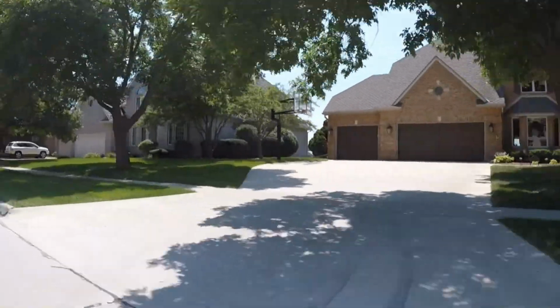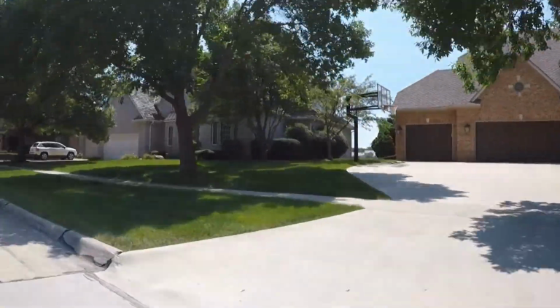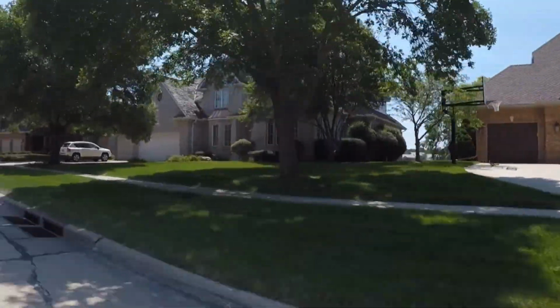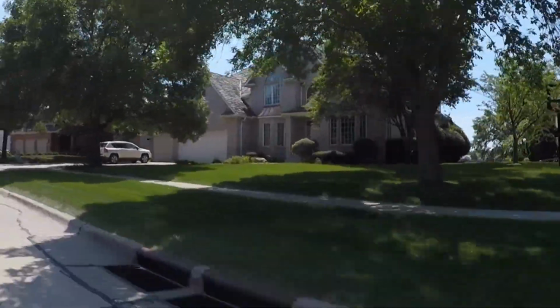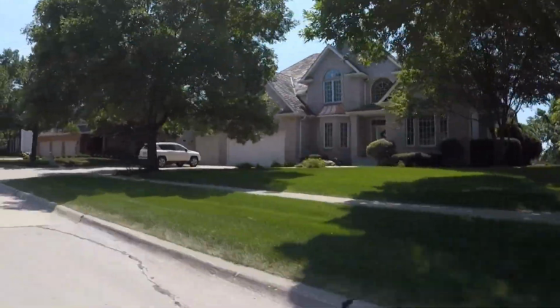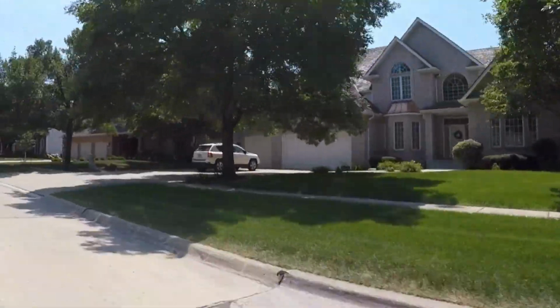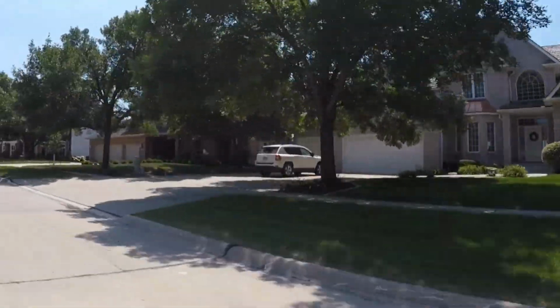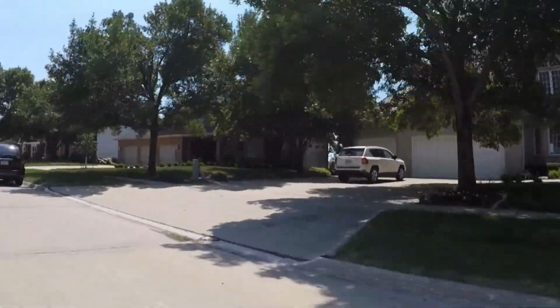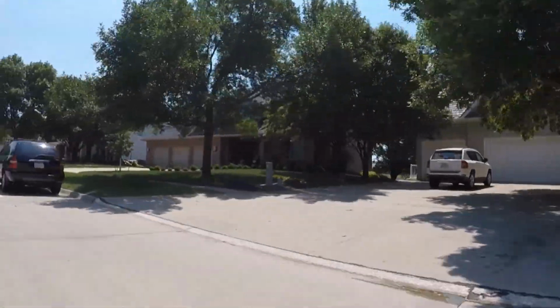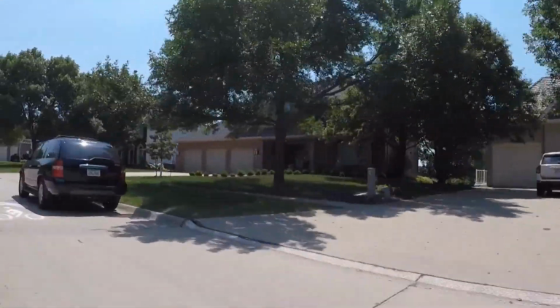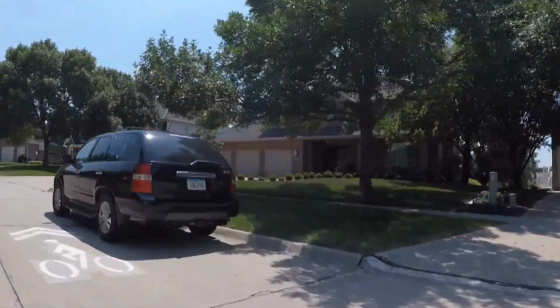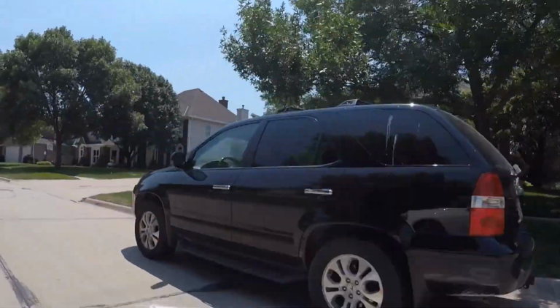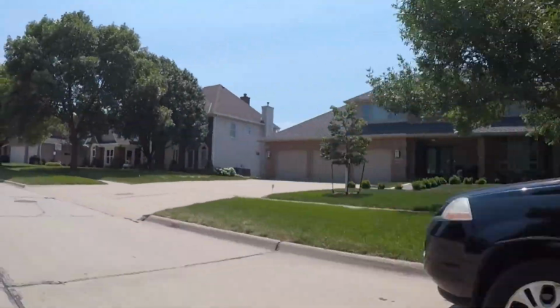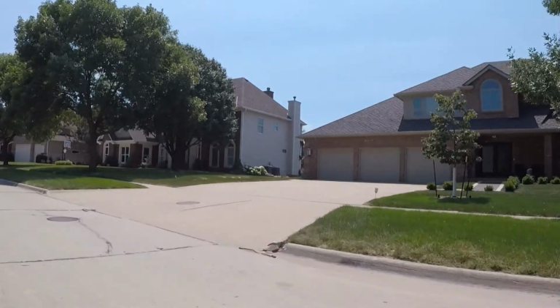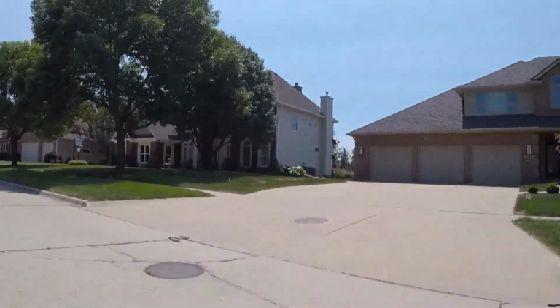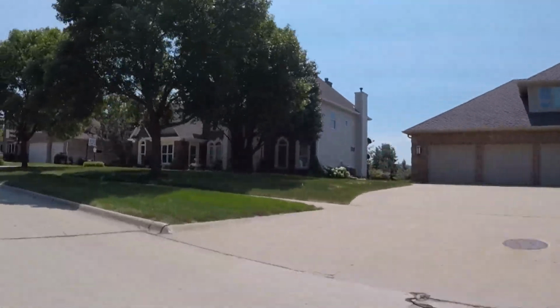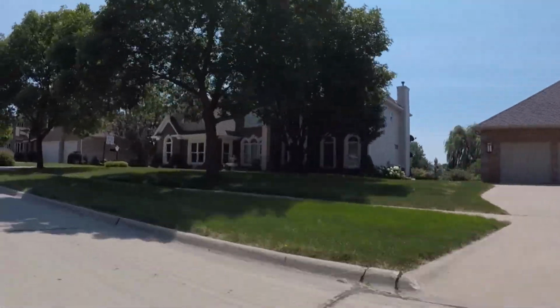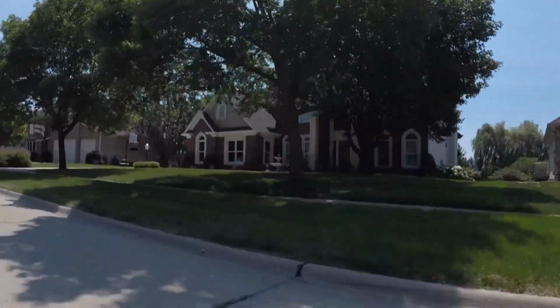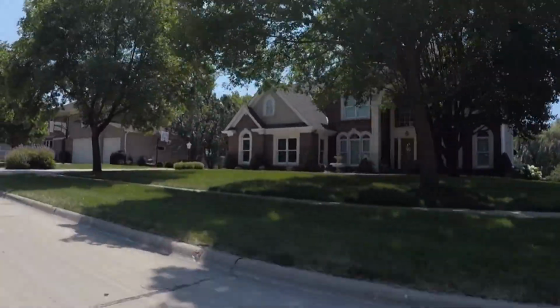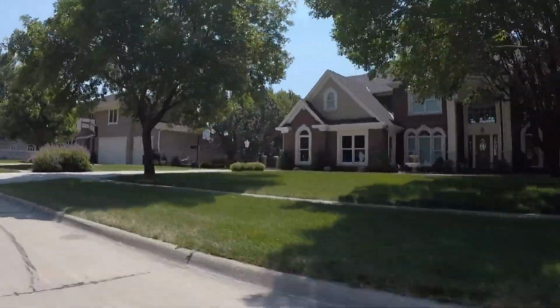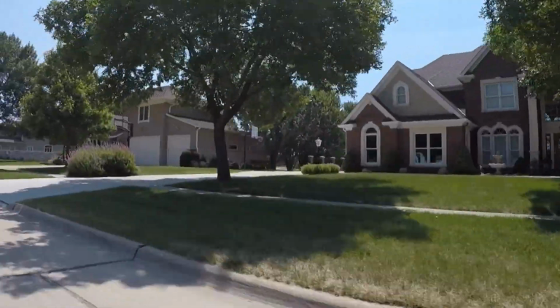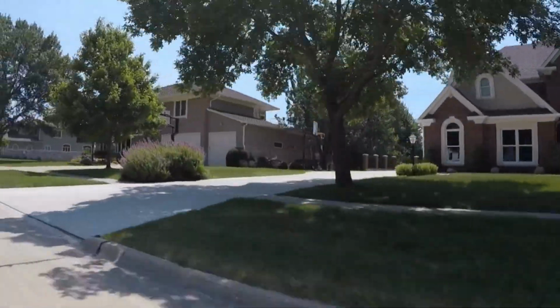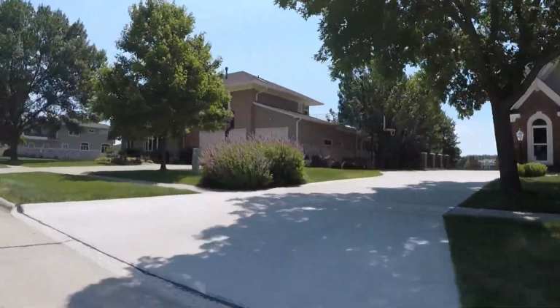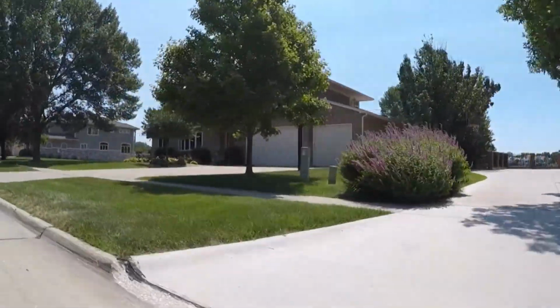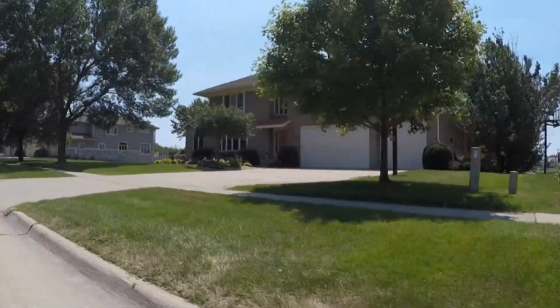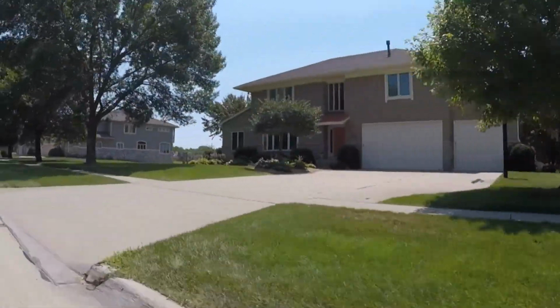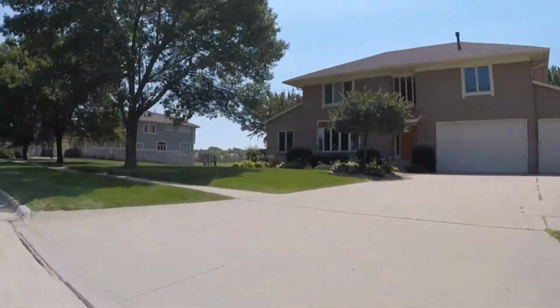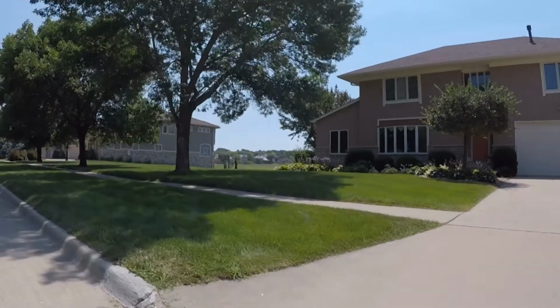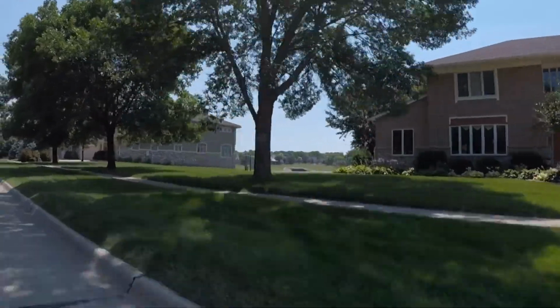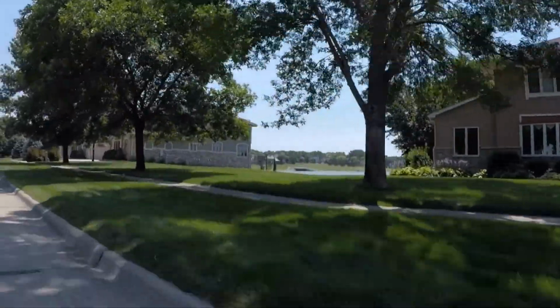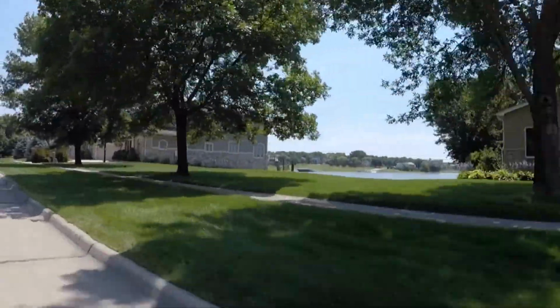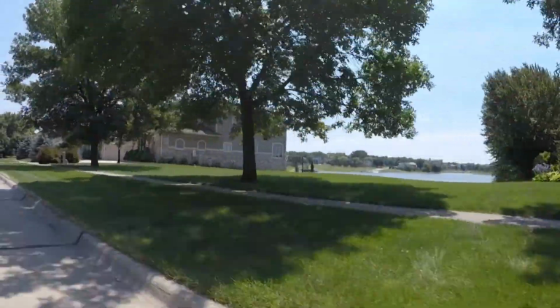There are many different retreats, as you might say, throughout the Des Moines Metro. This is one in Clive that unless you knew it was there, you would never see it passing by.